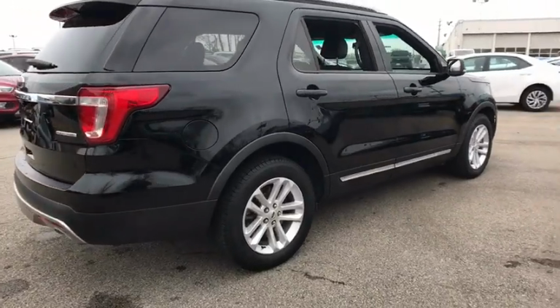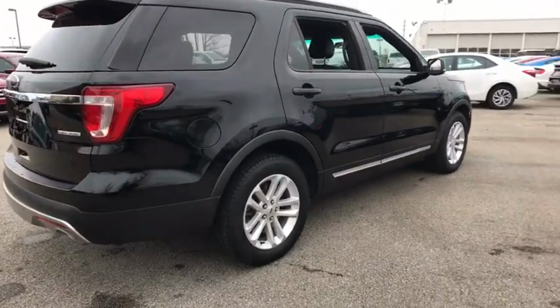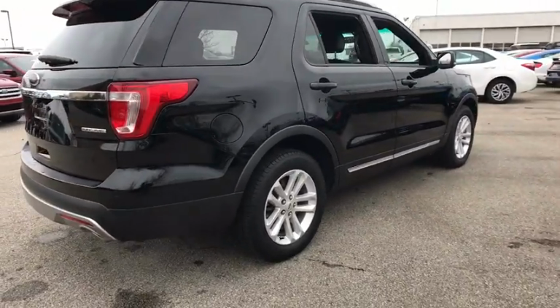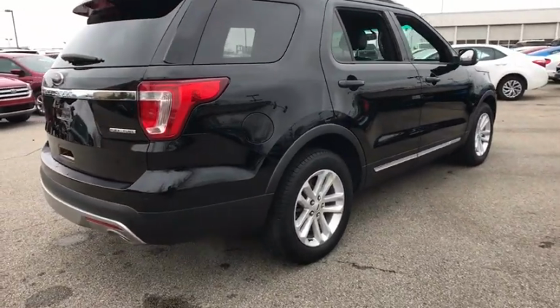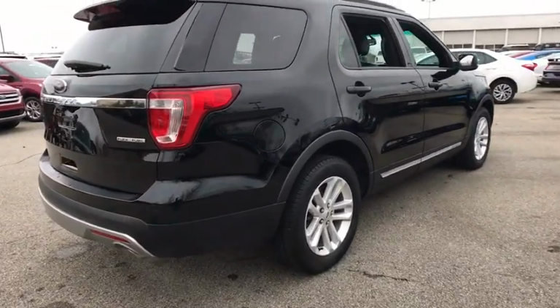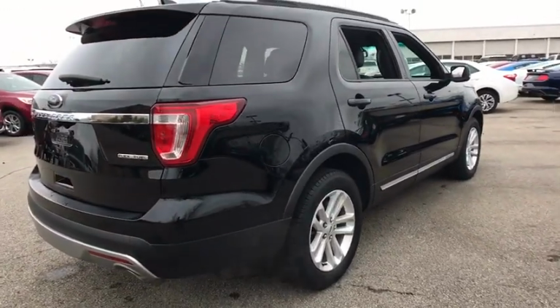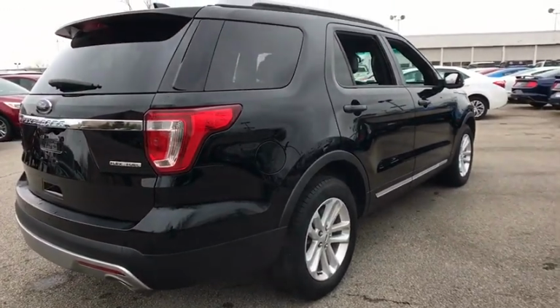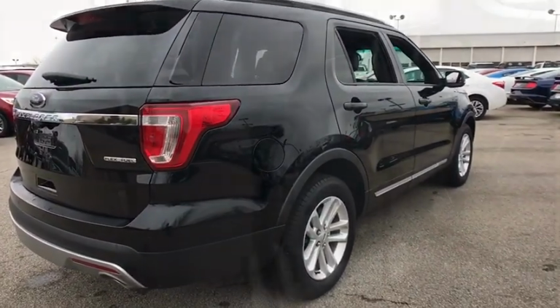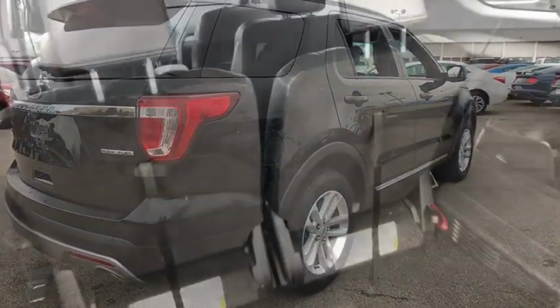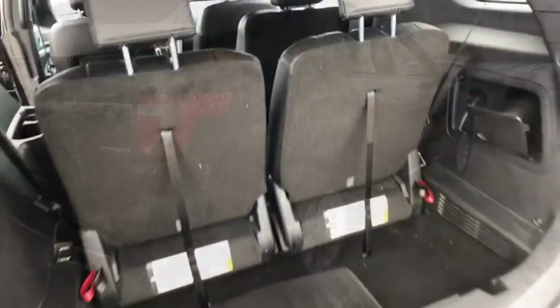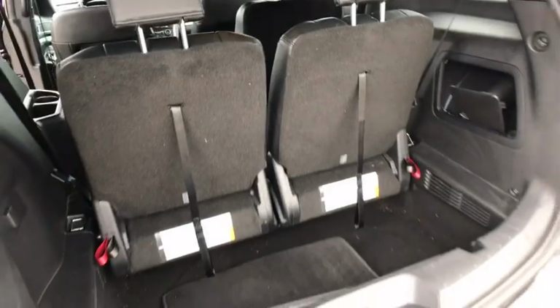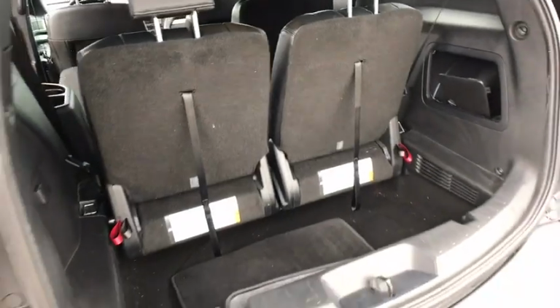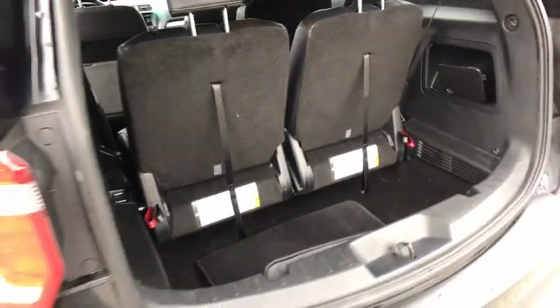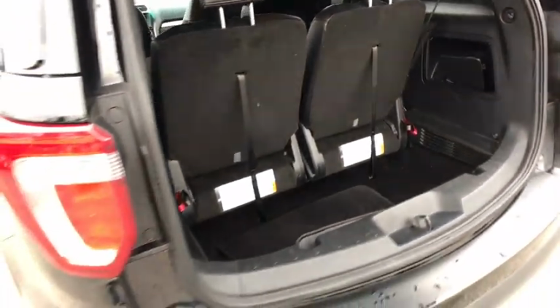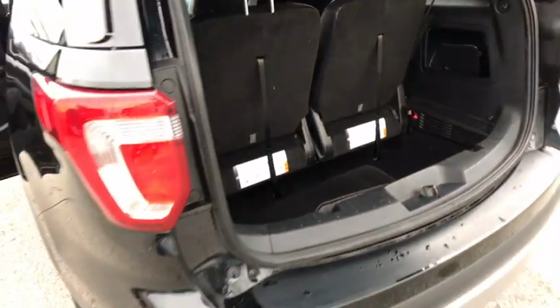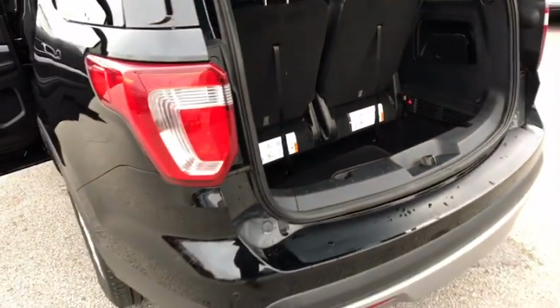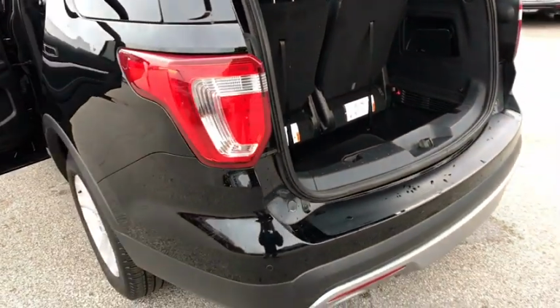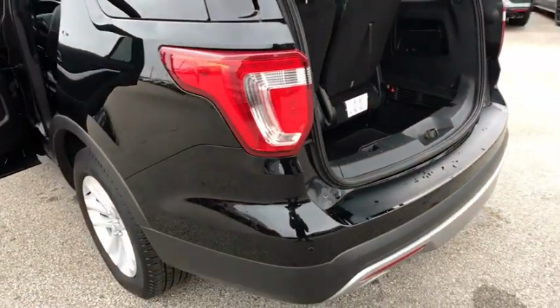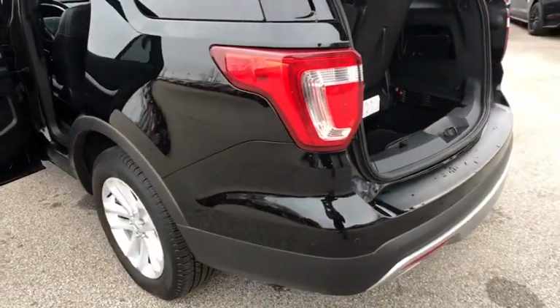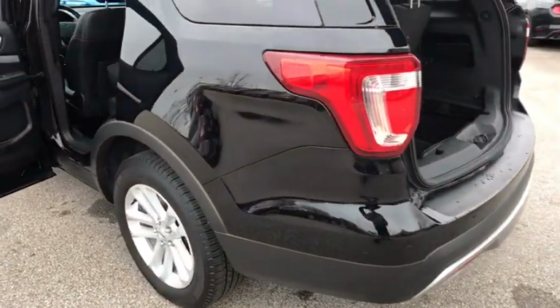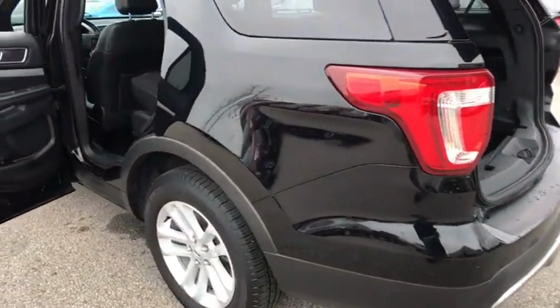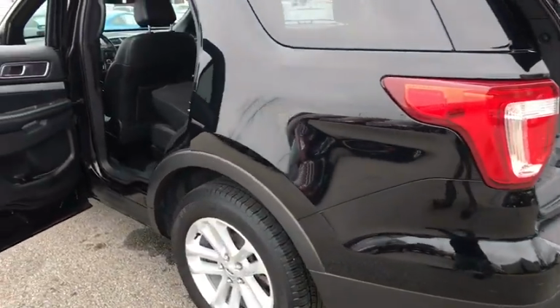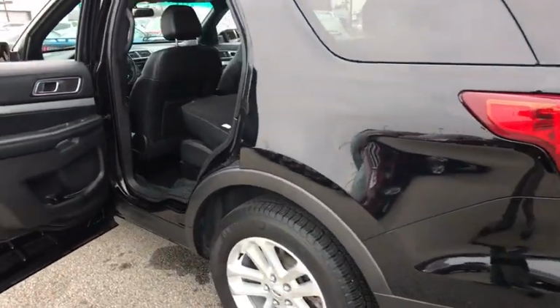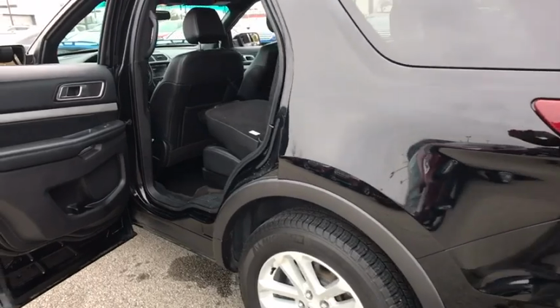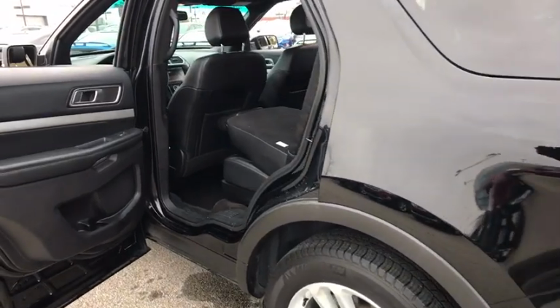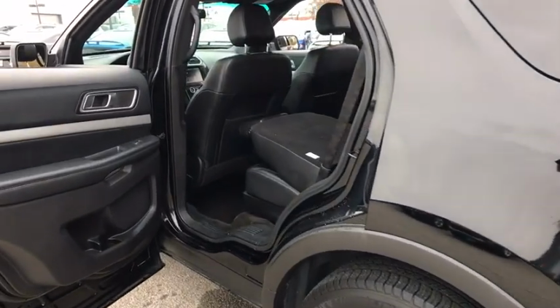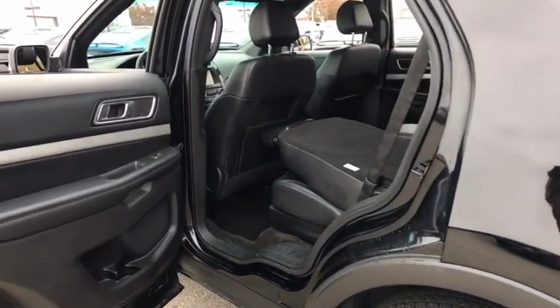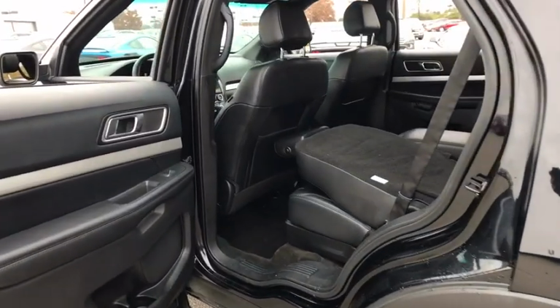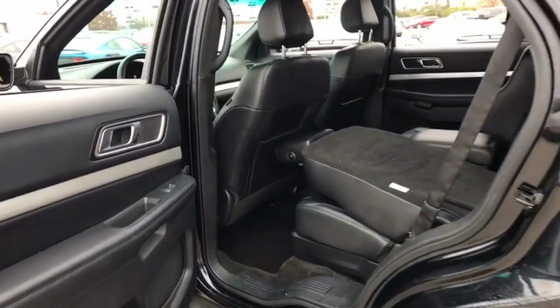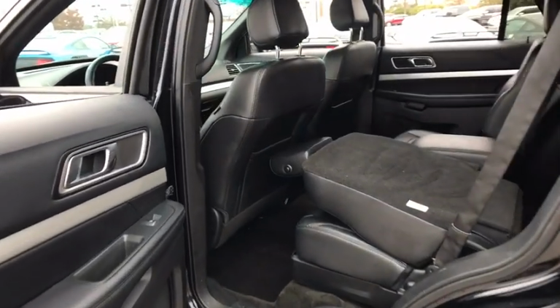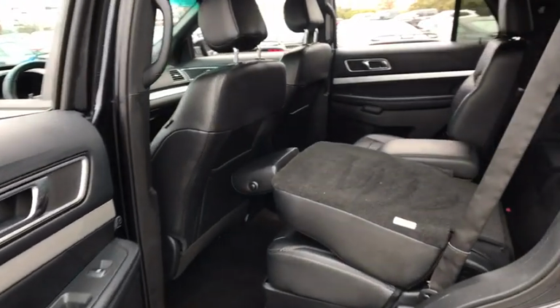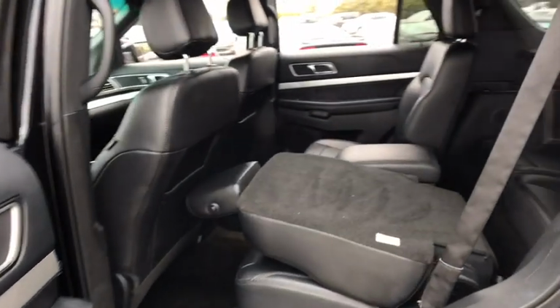Here are some of this vehicle's great options: power passenger seat, traction control, leather-wrapped steering wheel, dual airbags, power steering, four-wheel disc brakes, AM FM CD, MP3 radio.